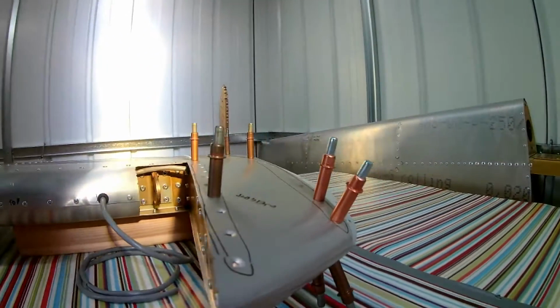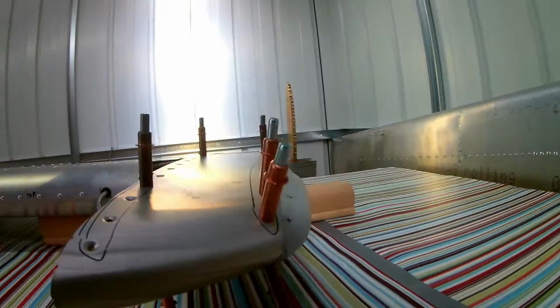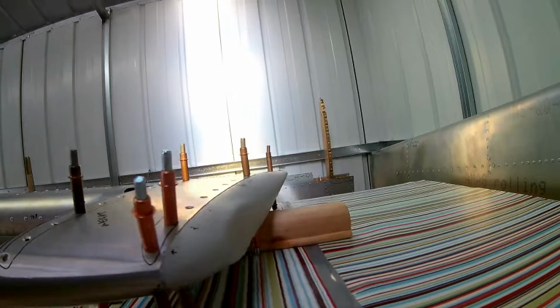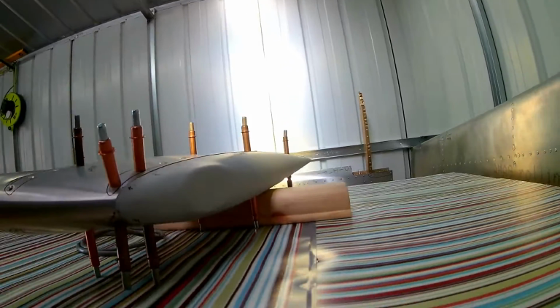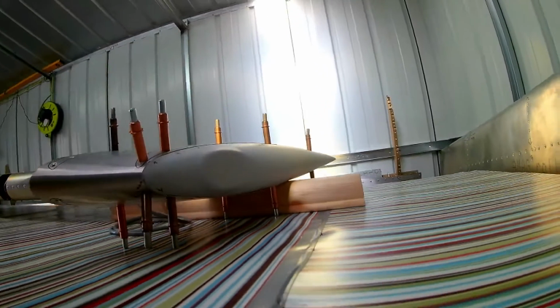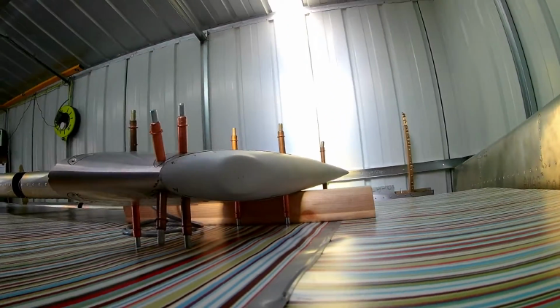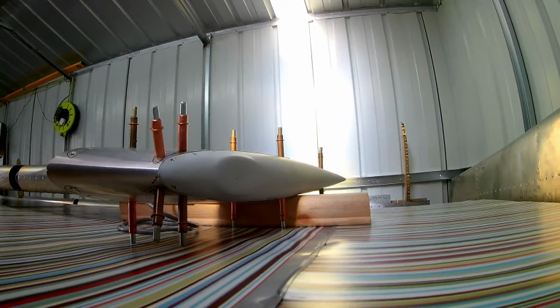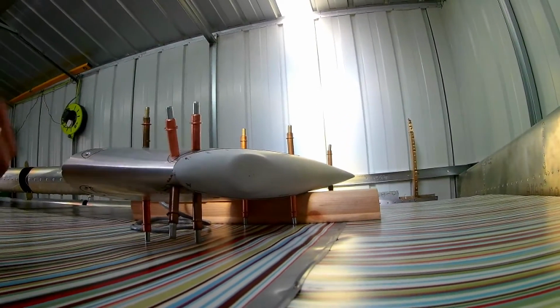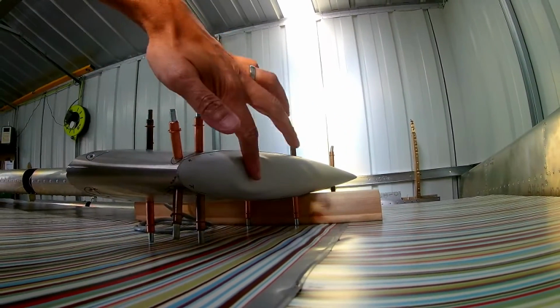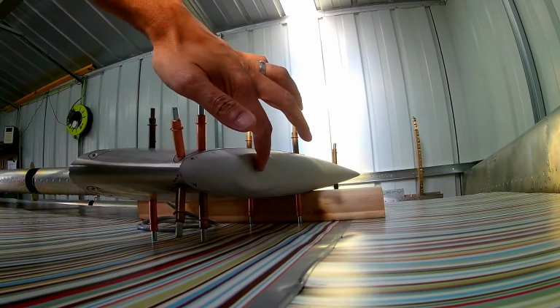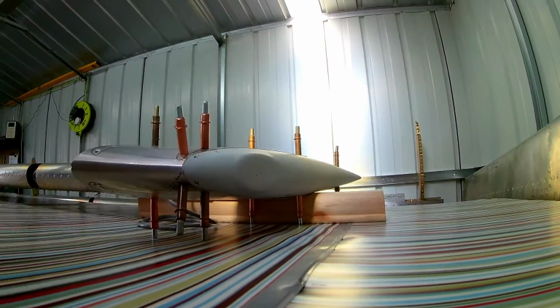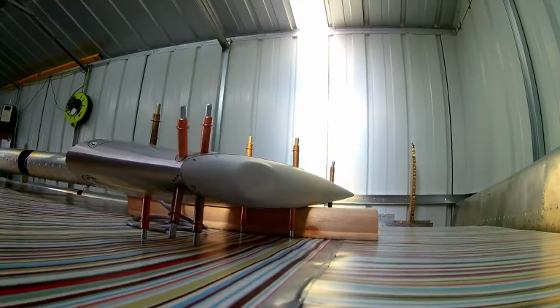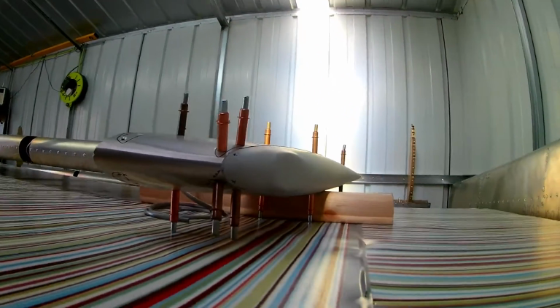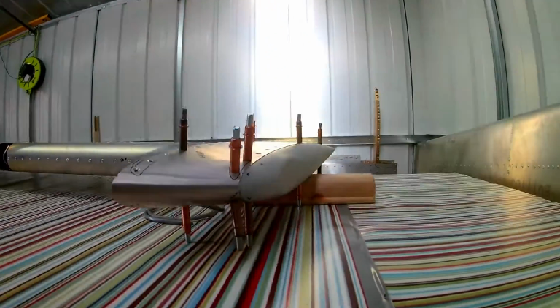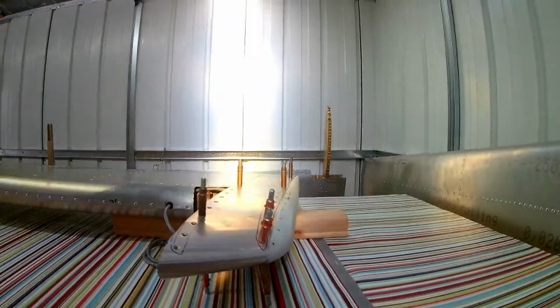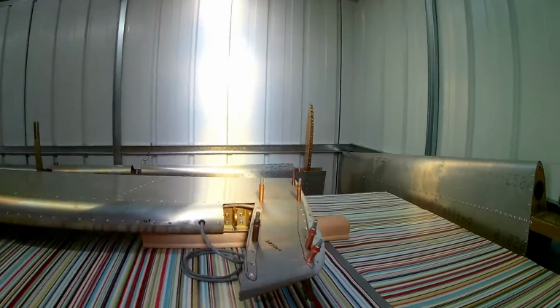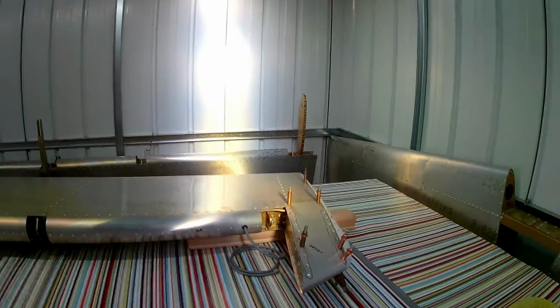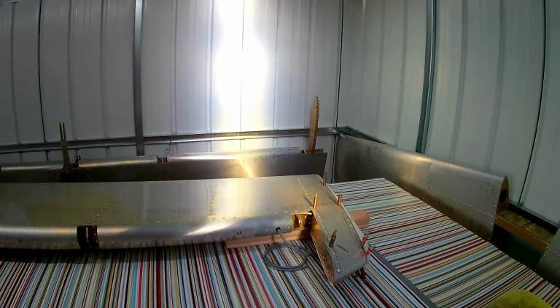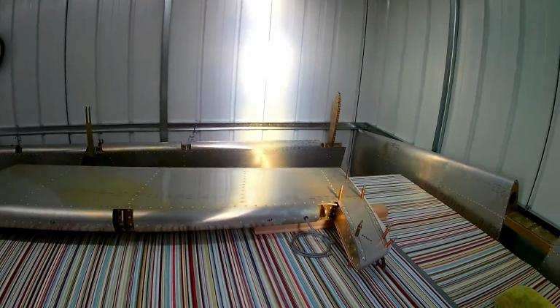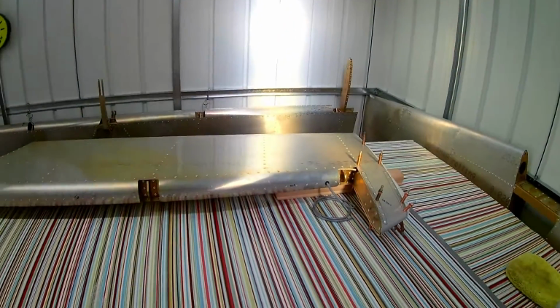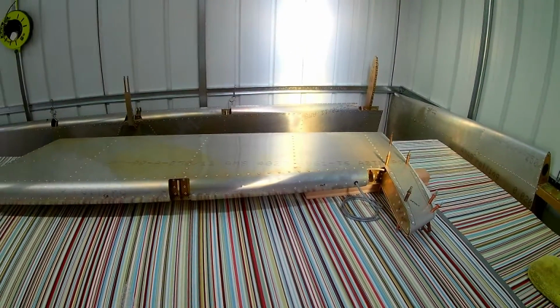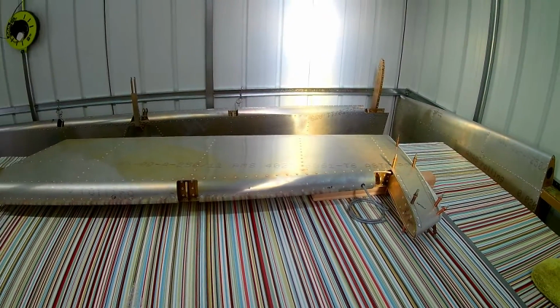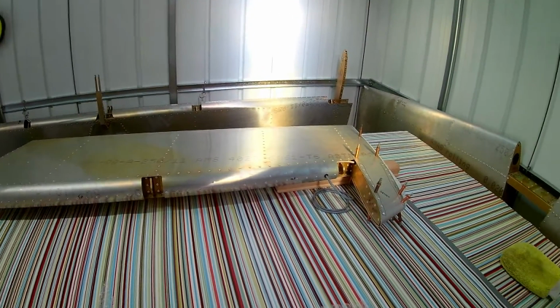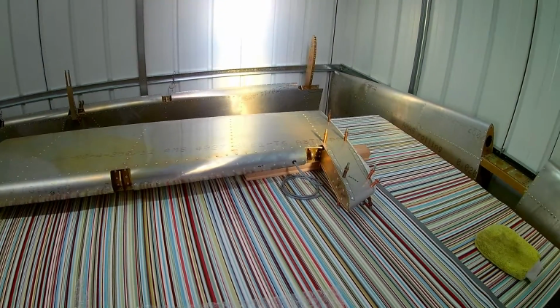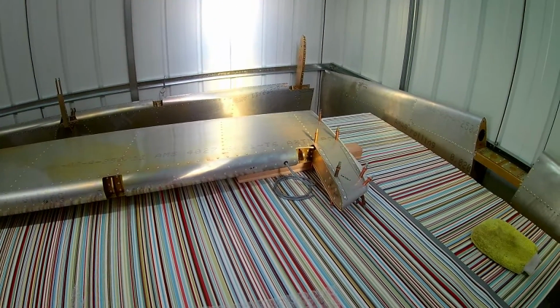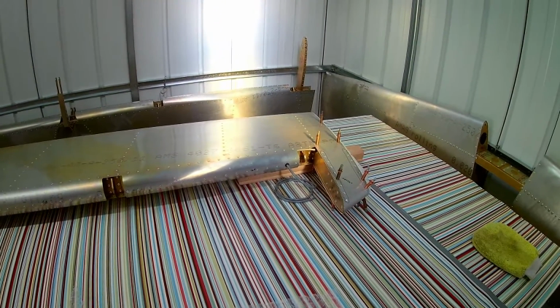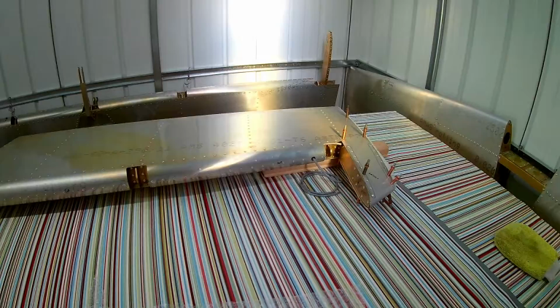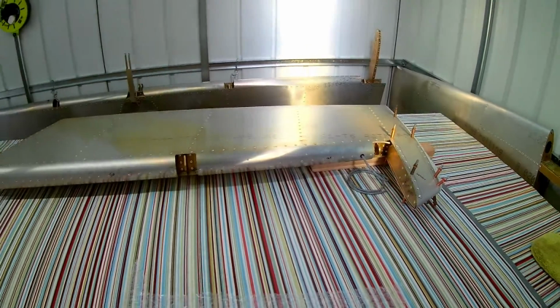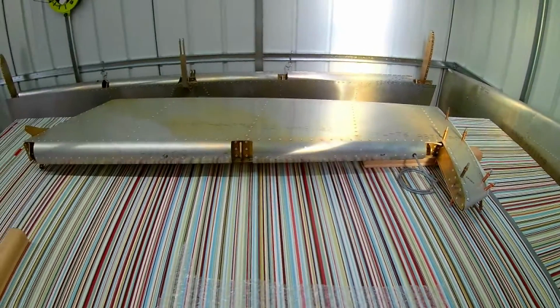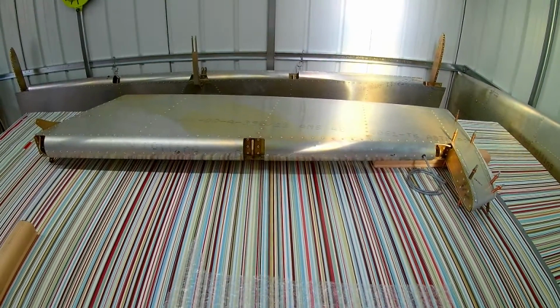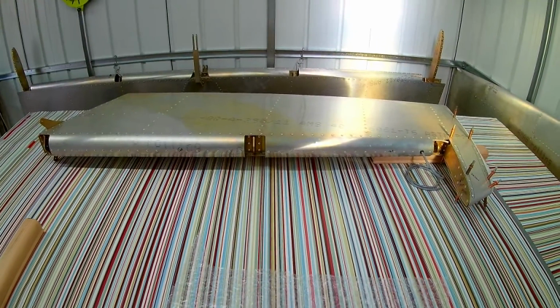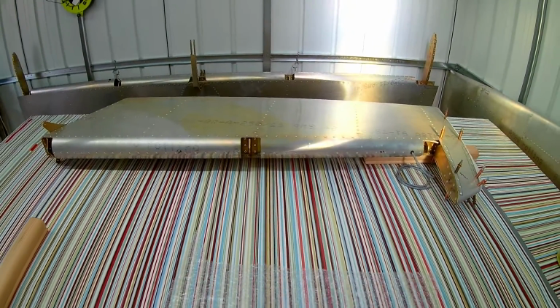The only thing left to do is mount the strobe light — I haven't riveted that last small piece of skin at the top. I haven't finished the top fiberglass bit because I haven't received or decided on the strobe light yet. Everything else is done.